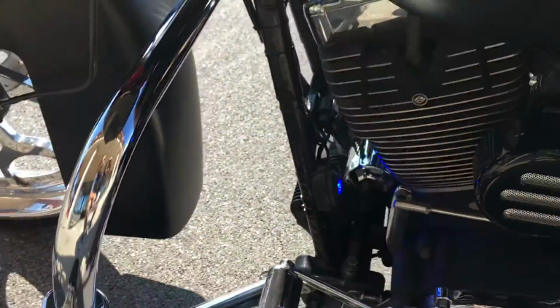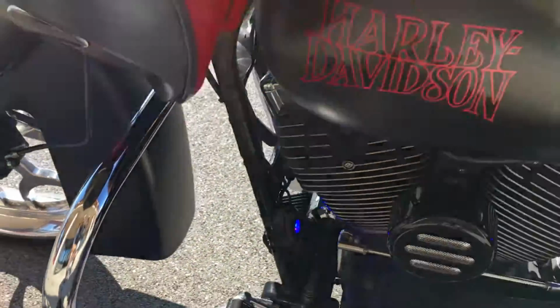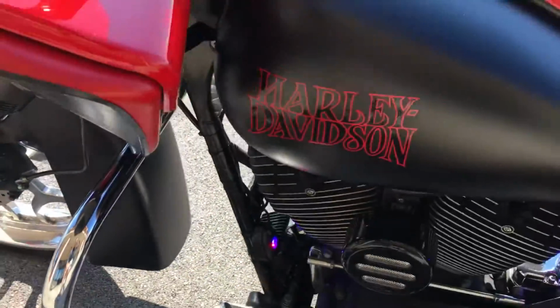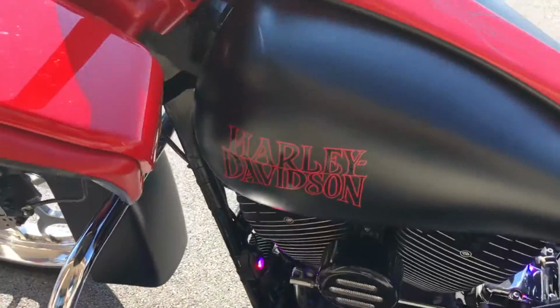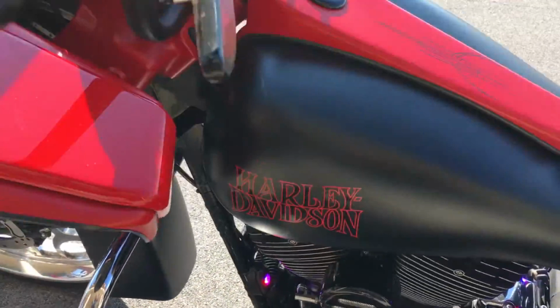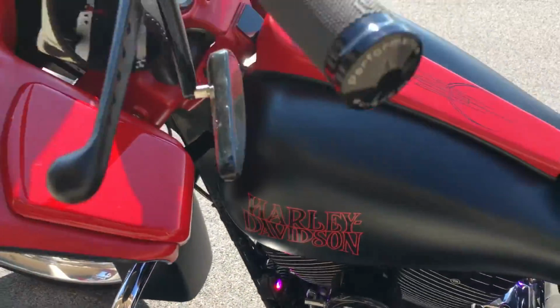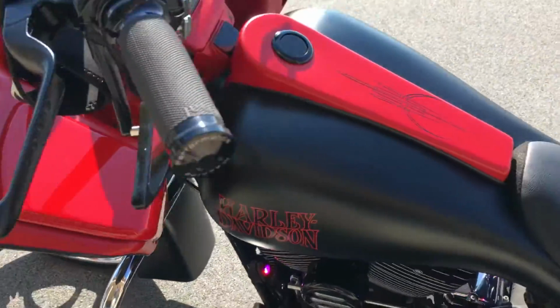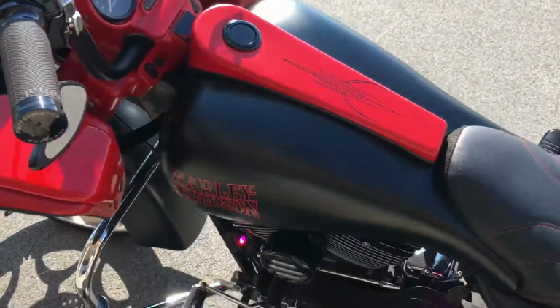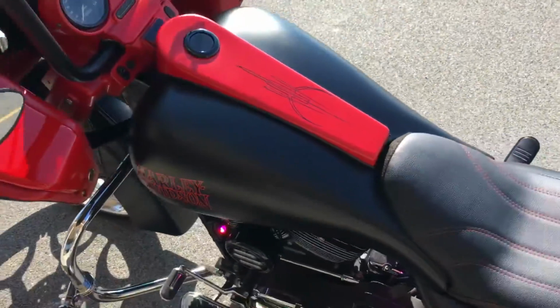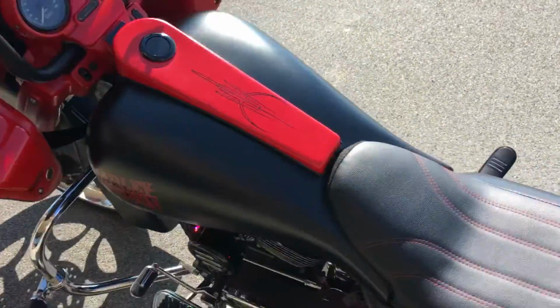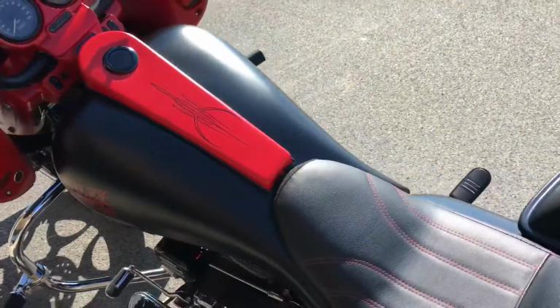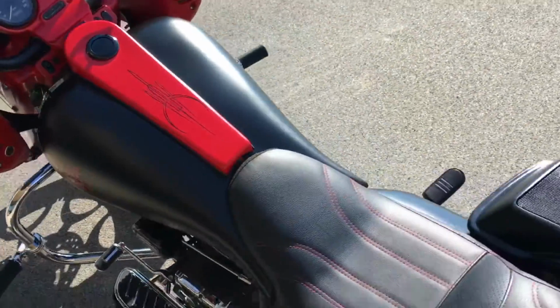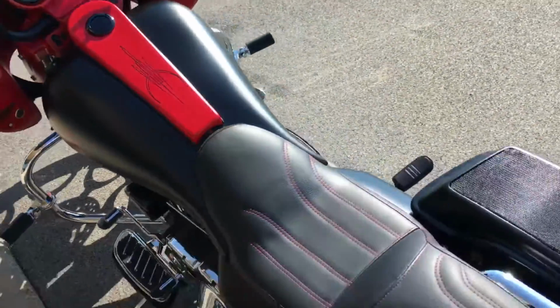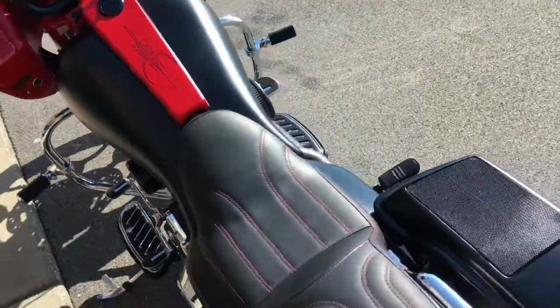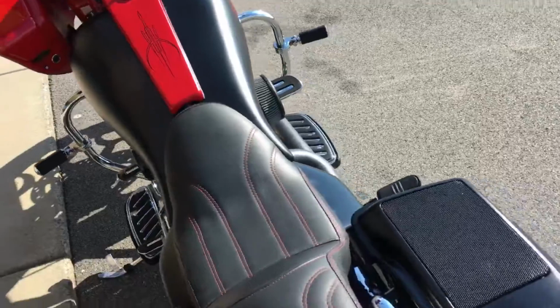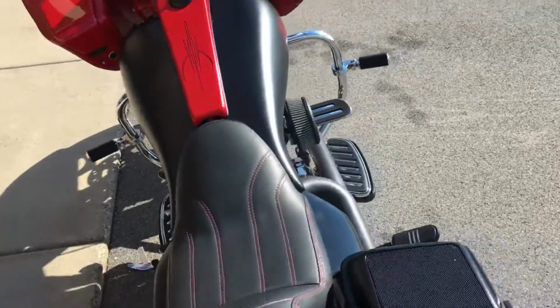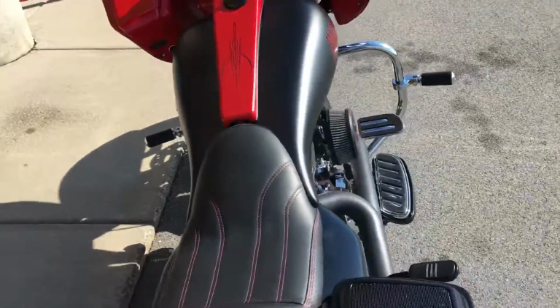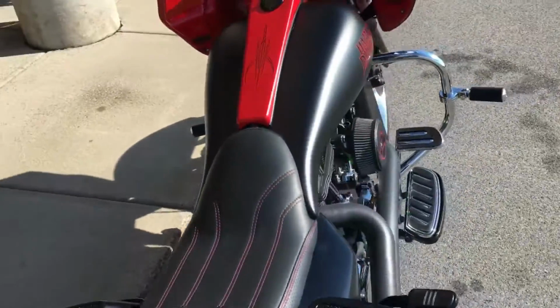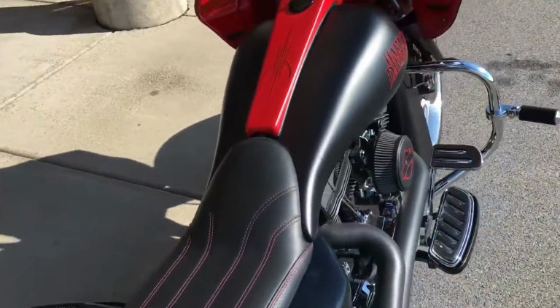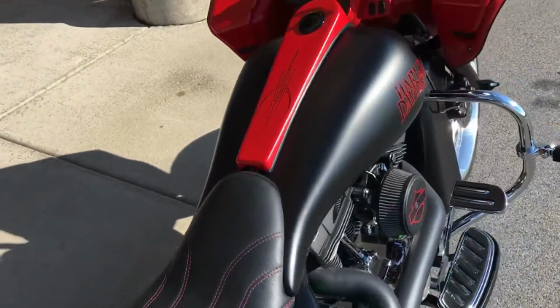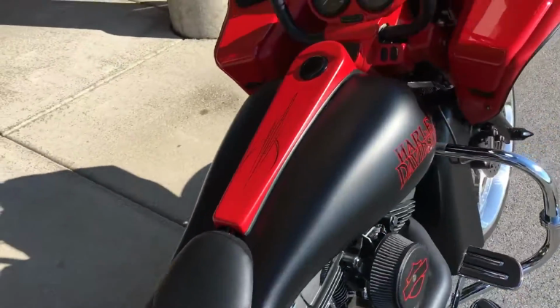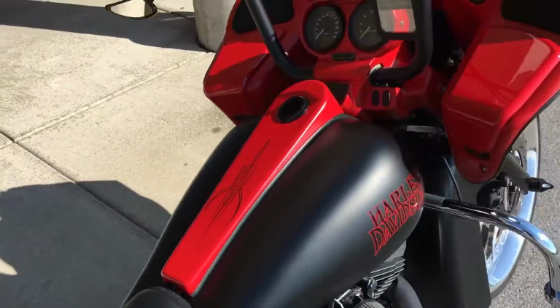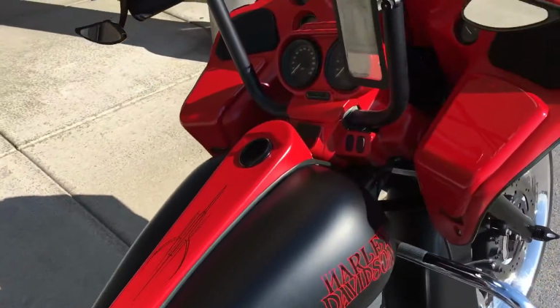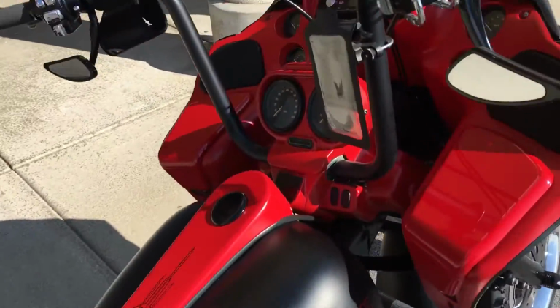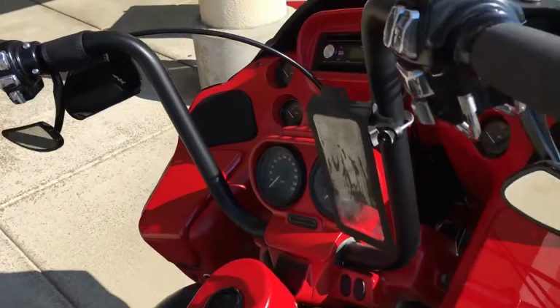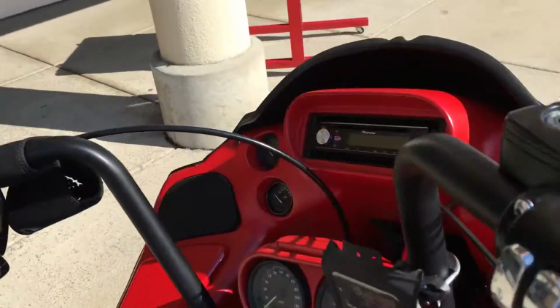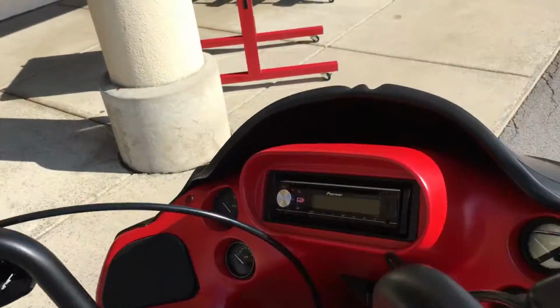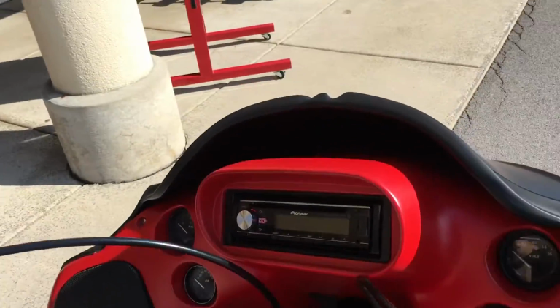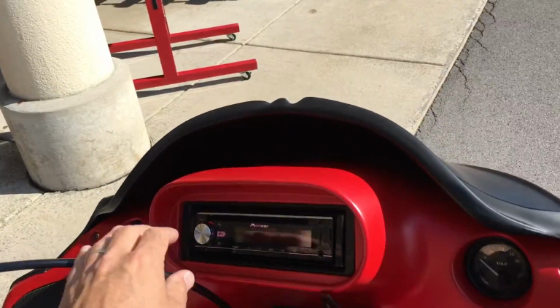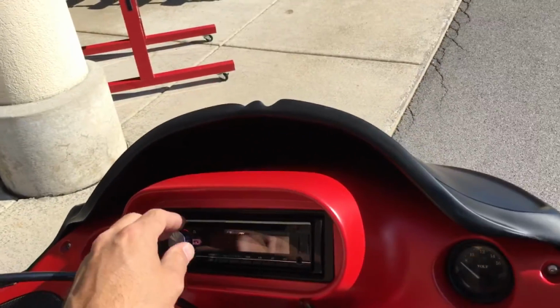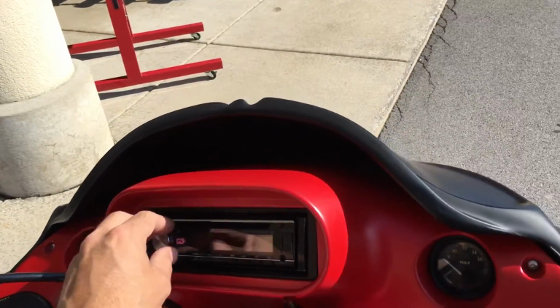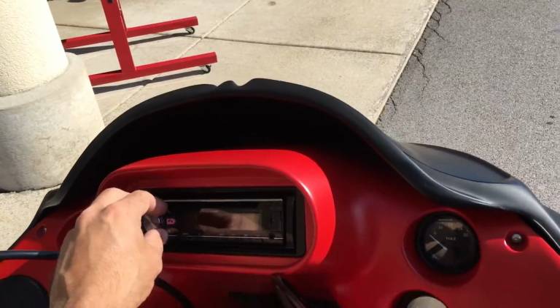I'll just go ahead and turn this up so you guys can see how nice this sounds. It's really designed to just project the sound as far as possible.